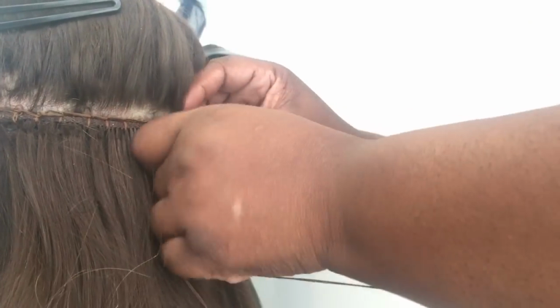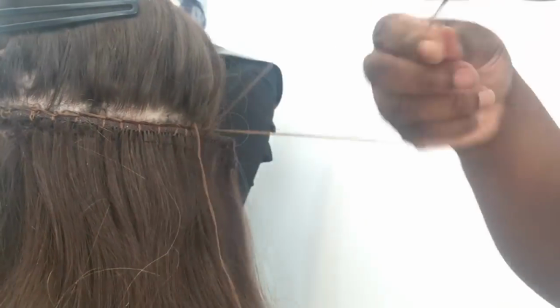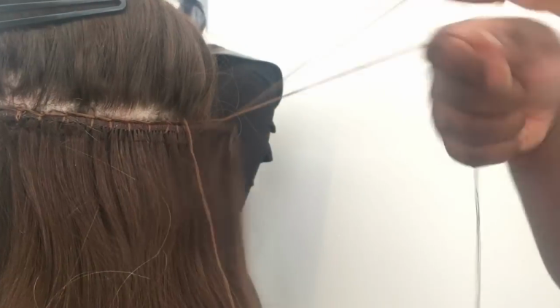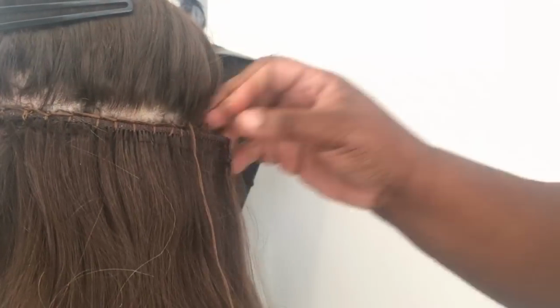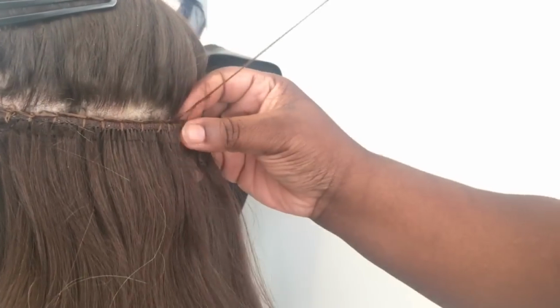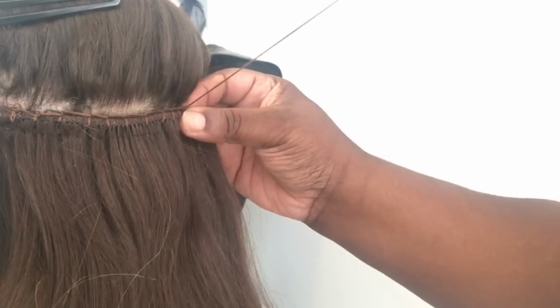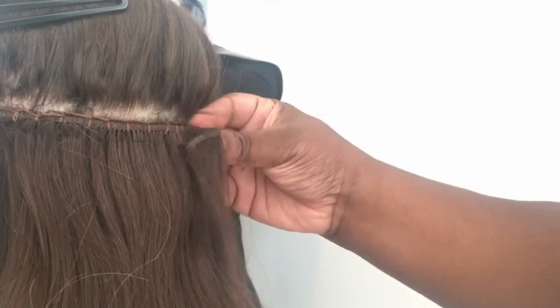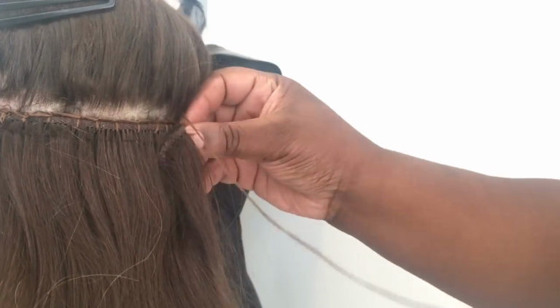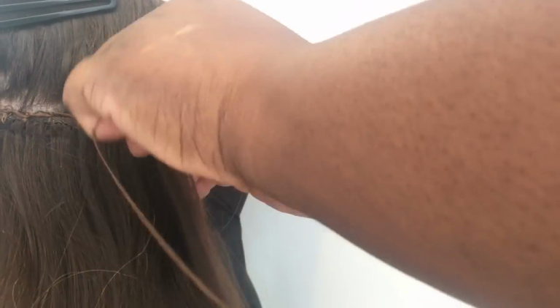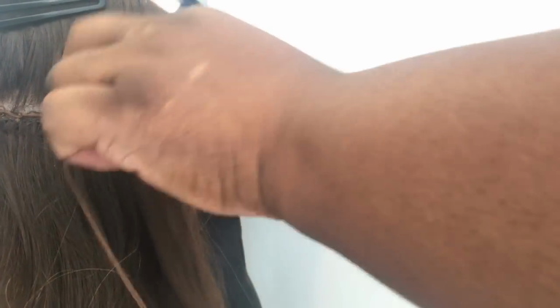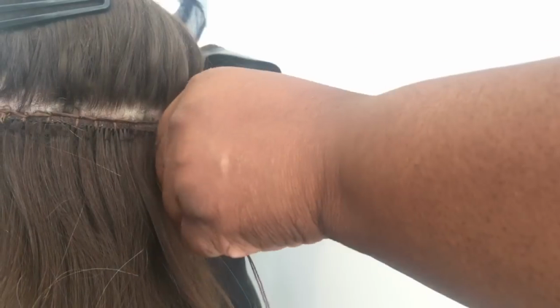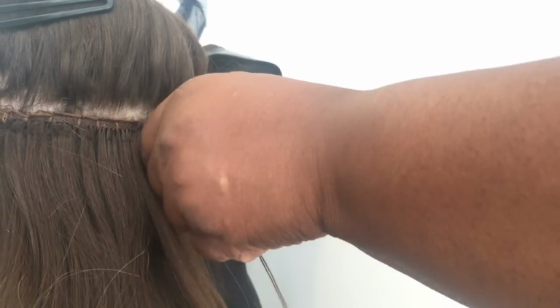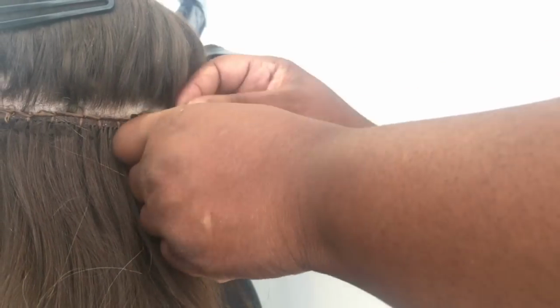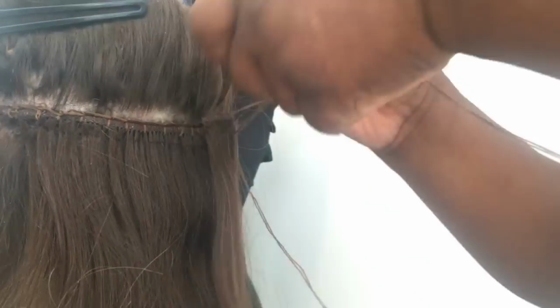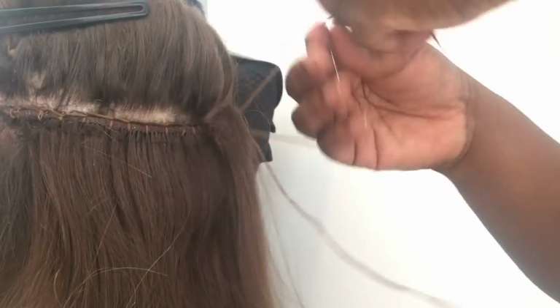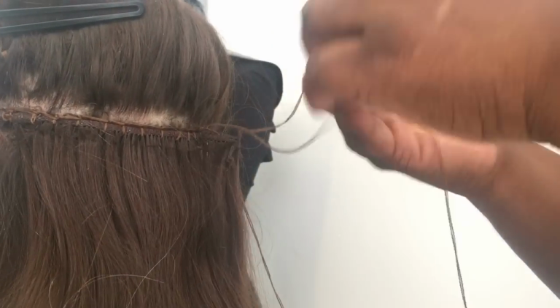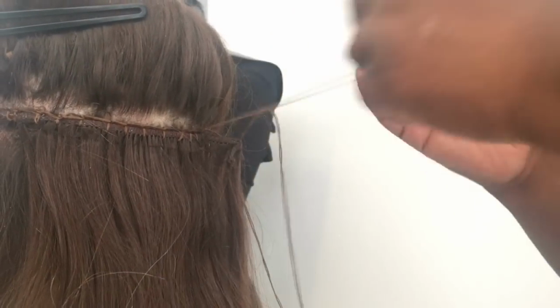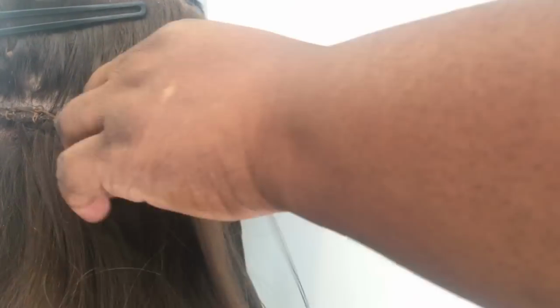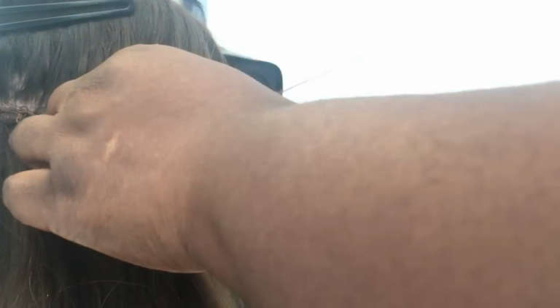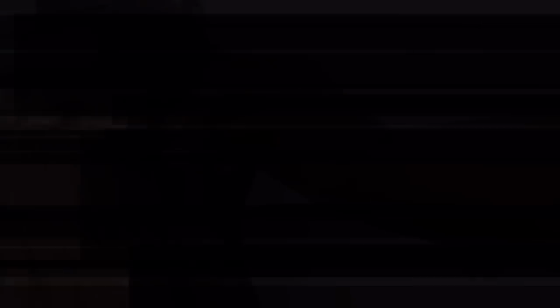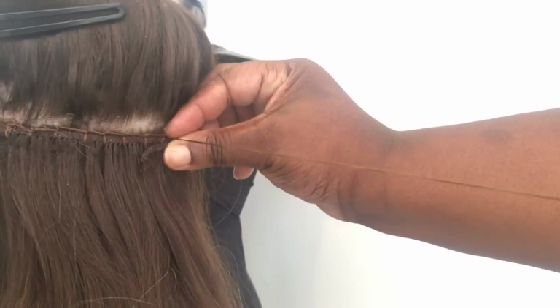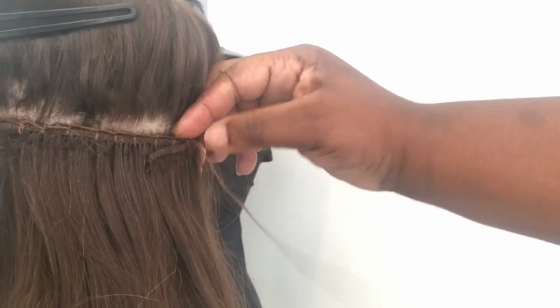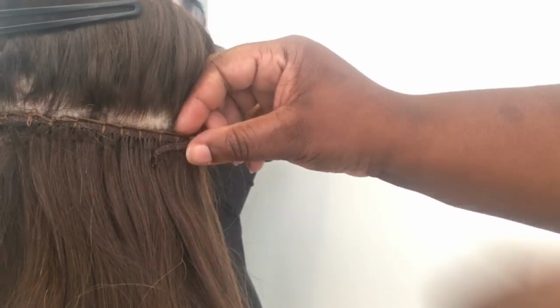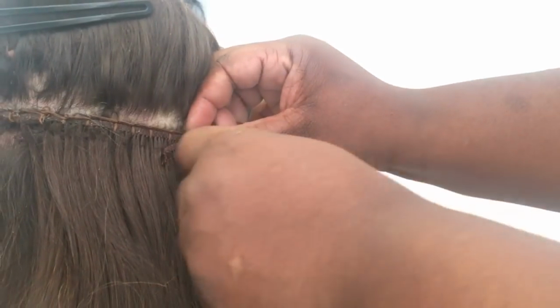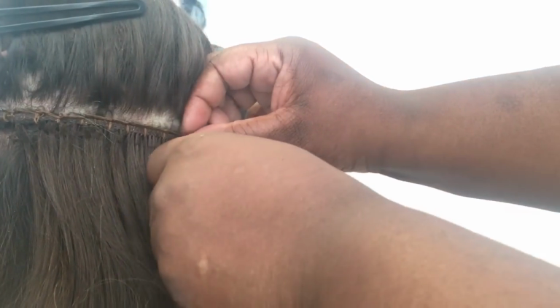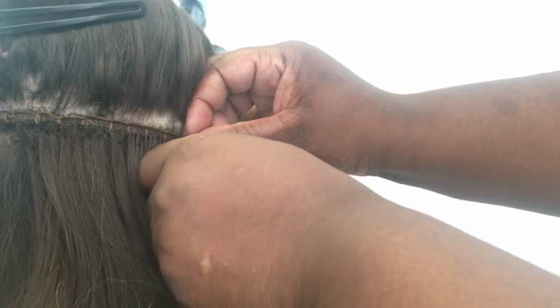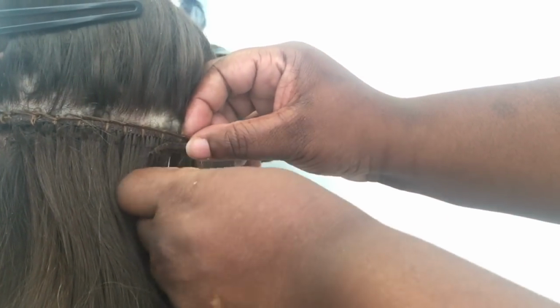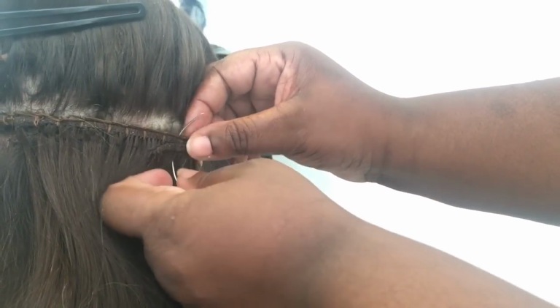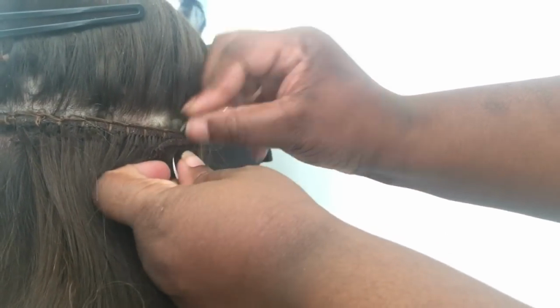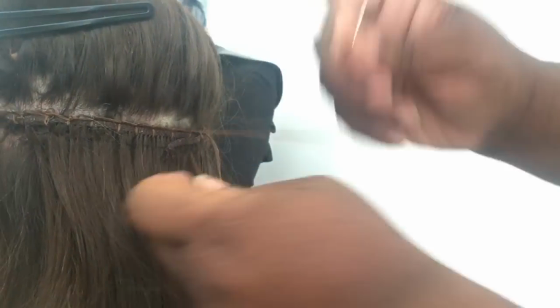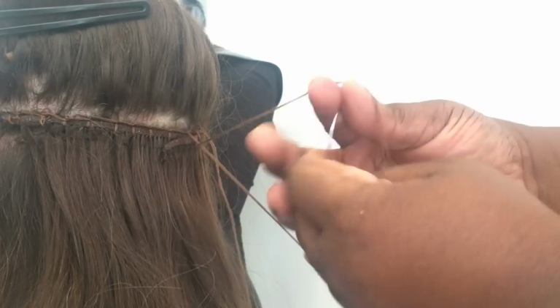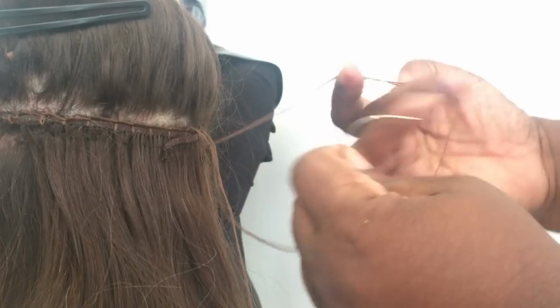Due to the weft being slightly longer than the amount of beads that were installed, I fold the weft over and continue to sew it down. This means that I don't have to cut away any of the client's wefted hair.